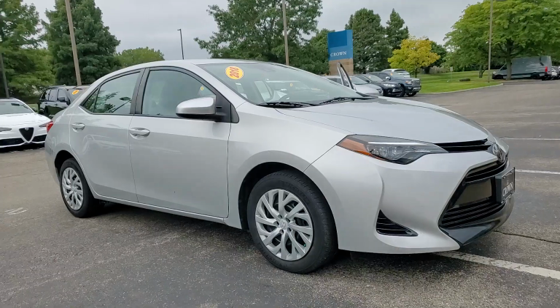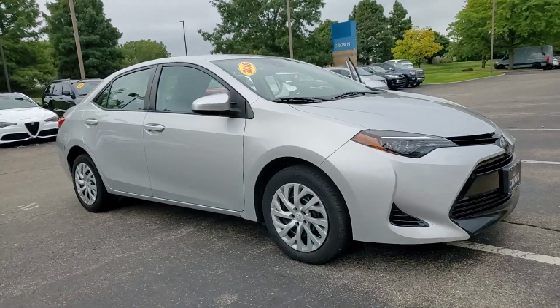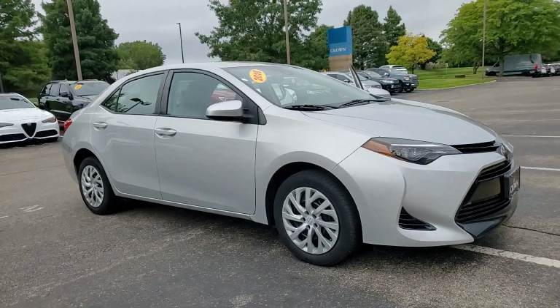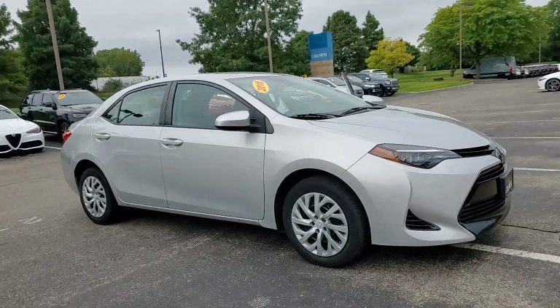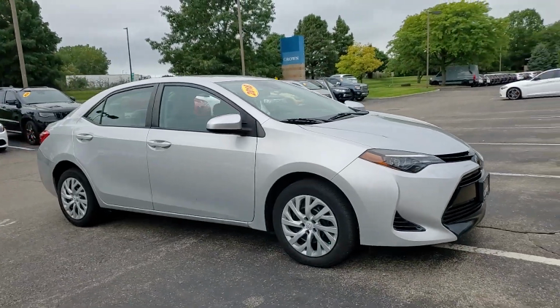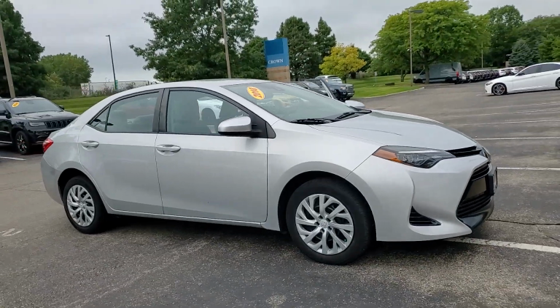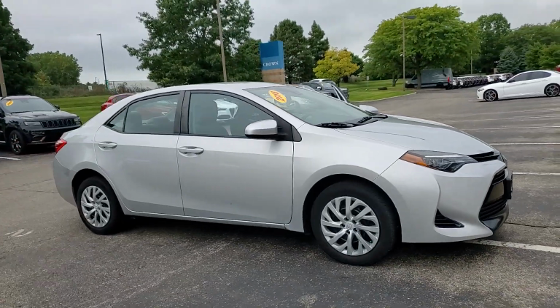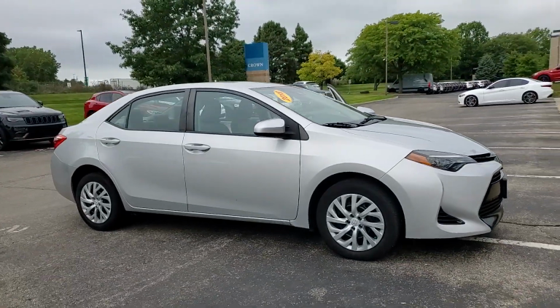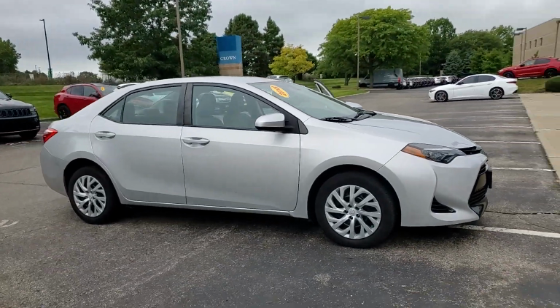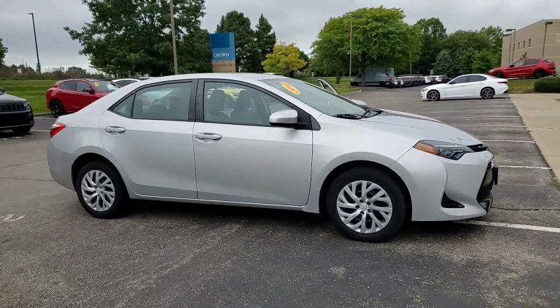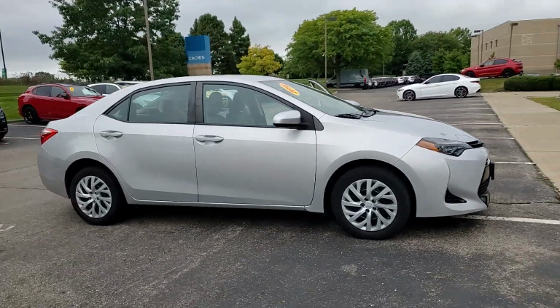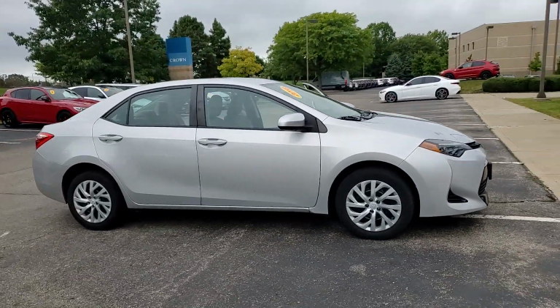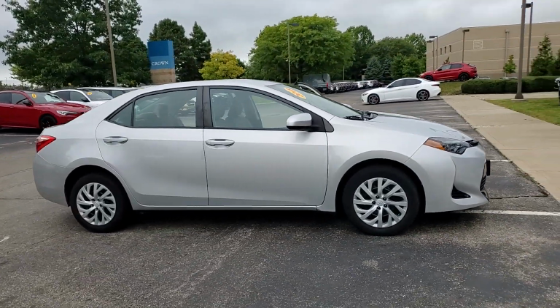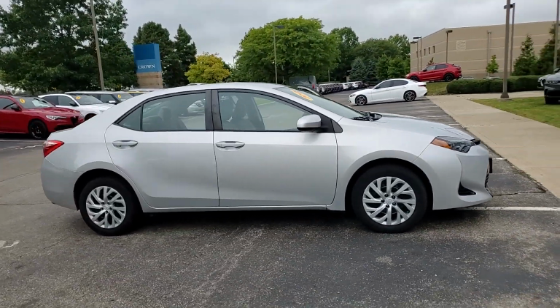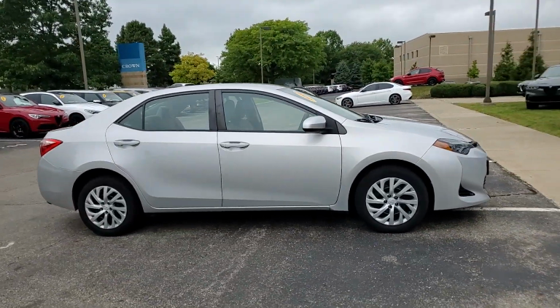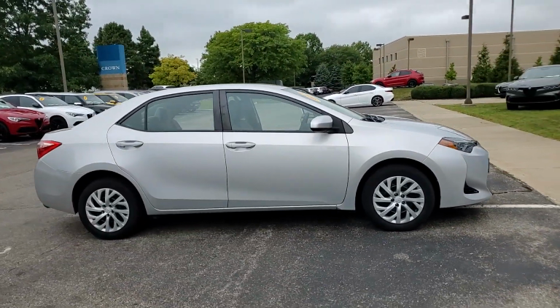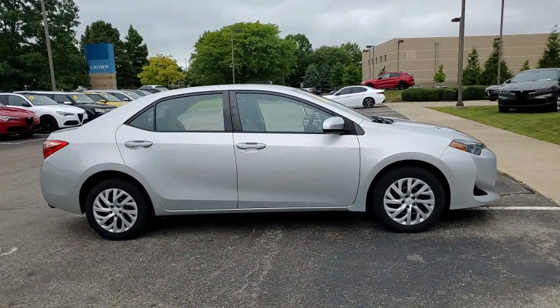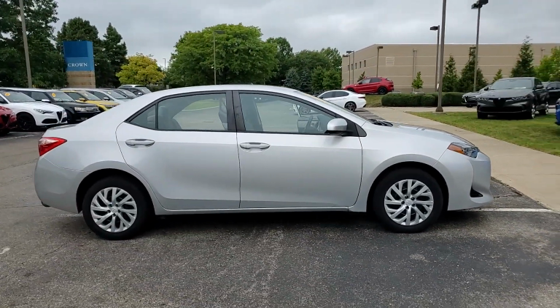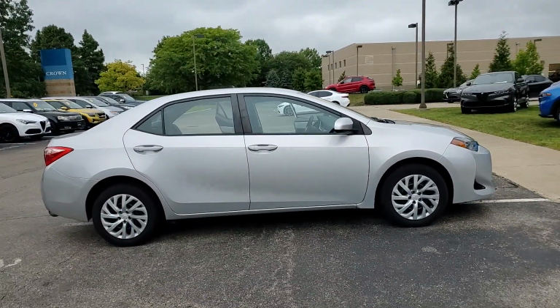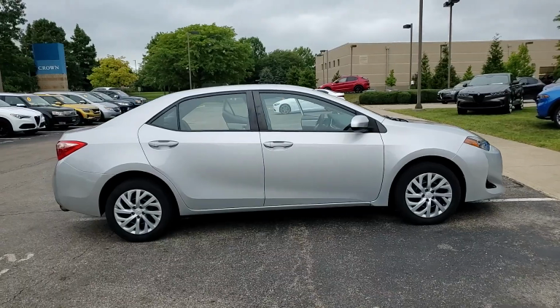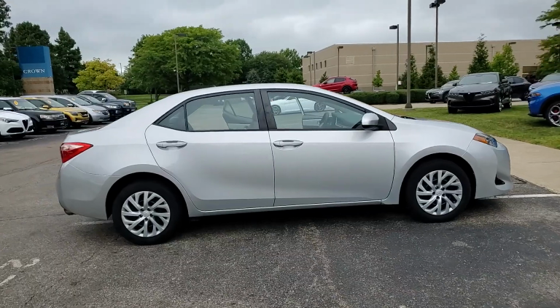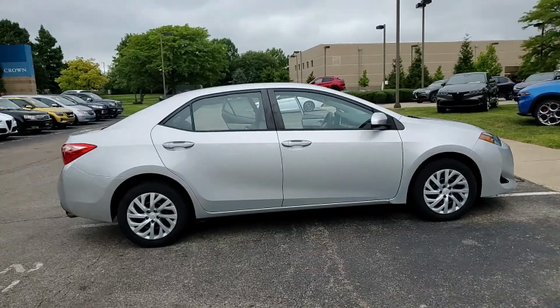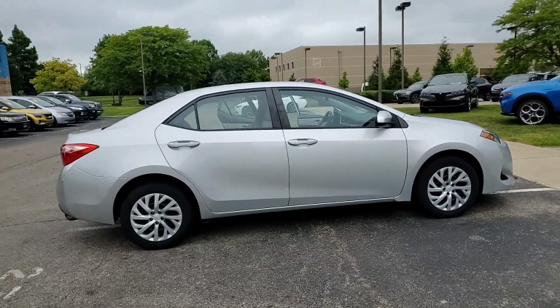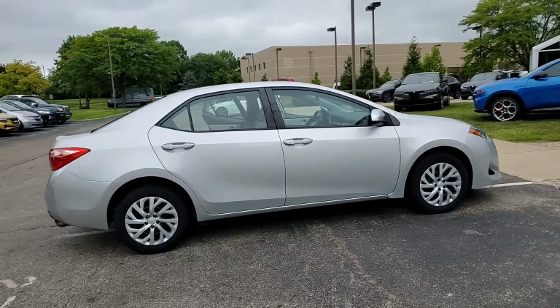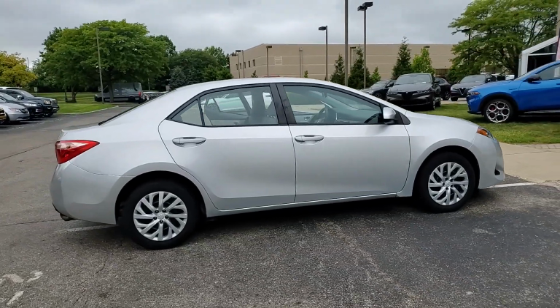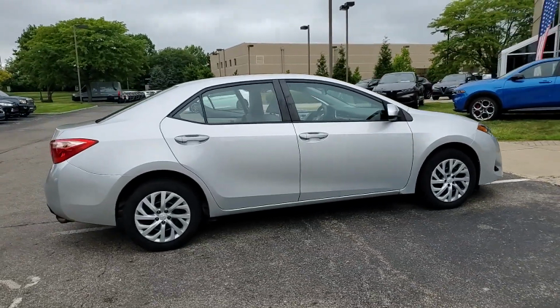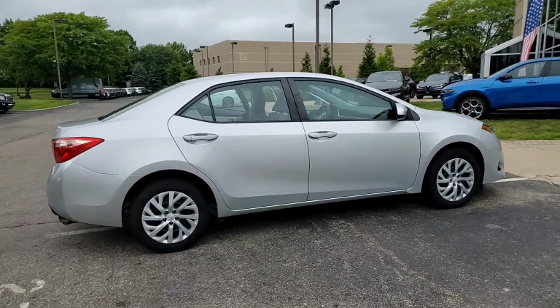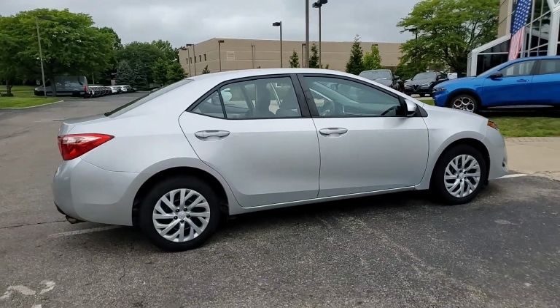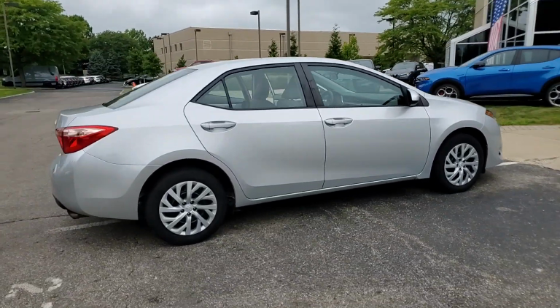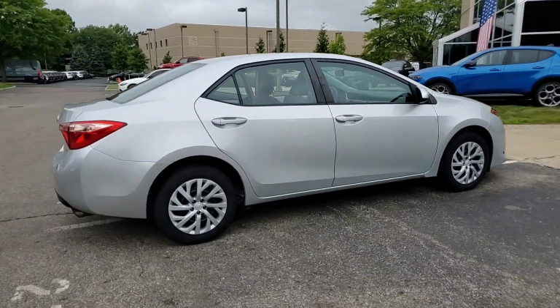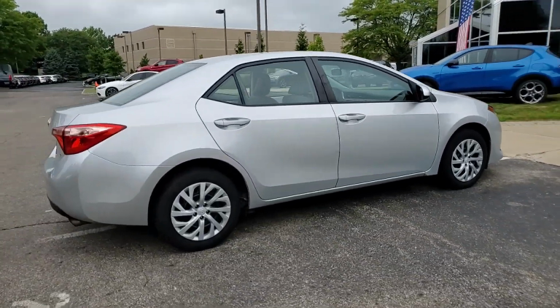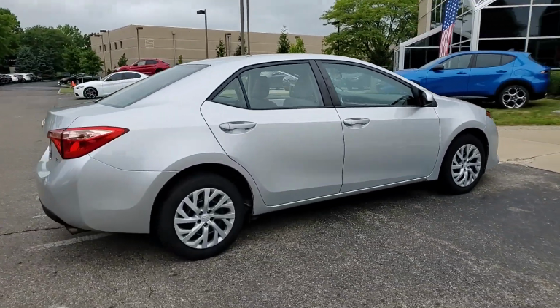Introducing the 2018 Toyota Corolla. With less than 70,000 miles on the odometer, this vehicle stands out from the rest.